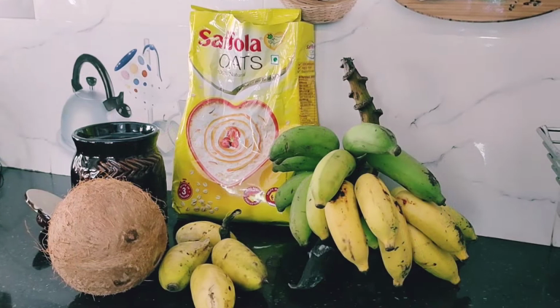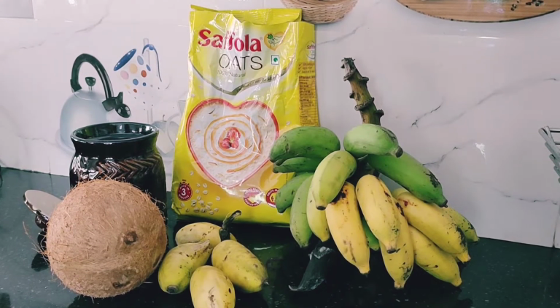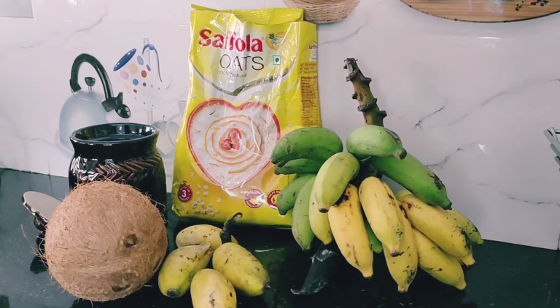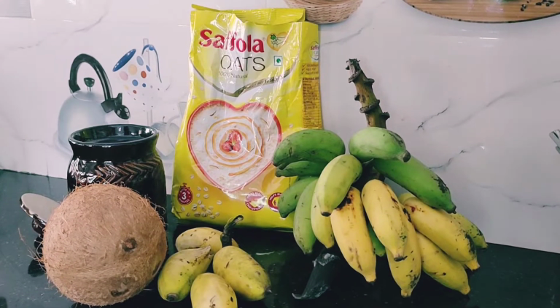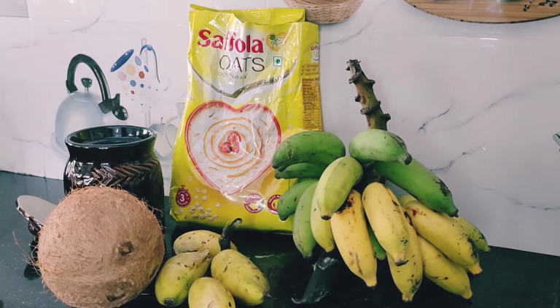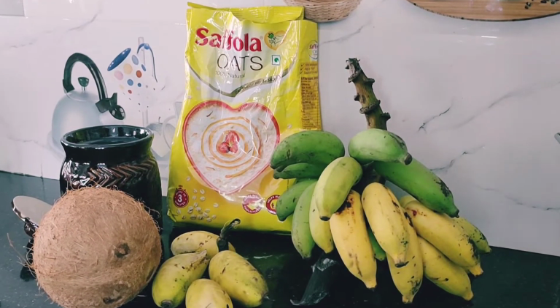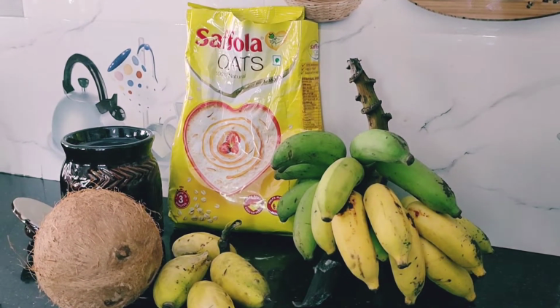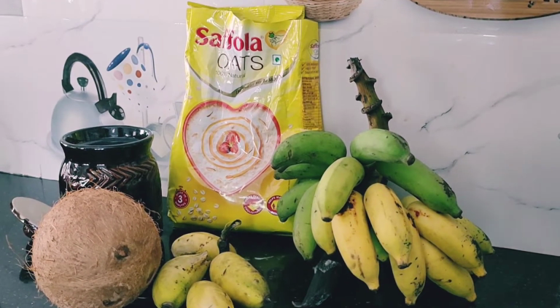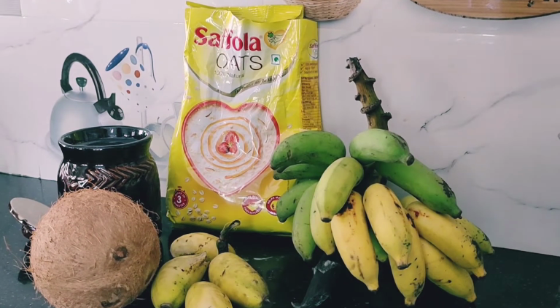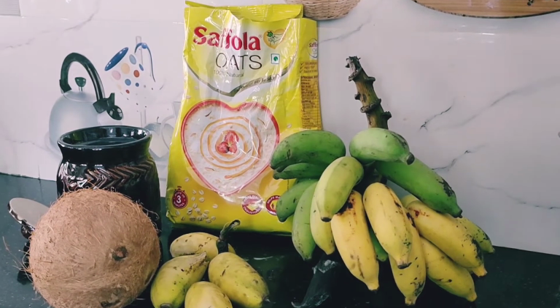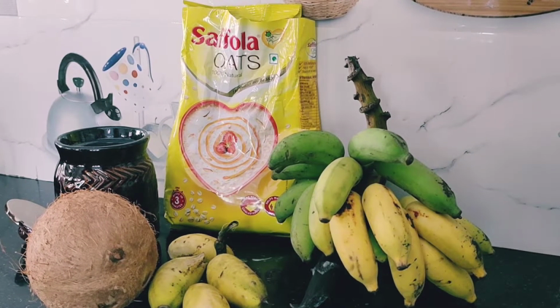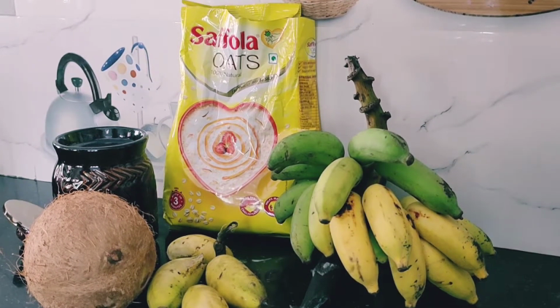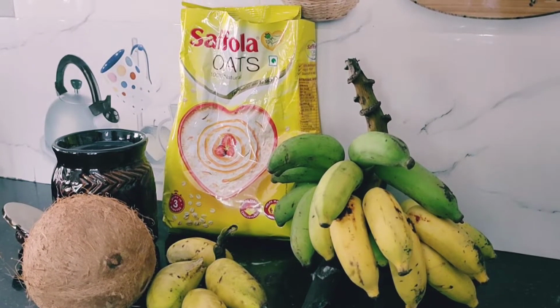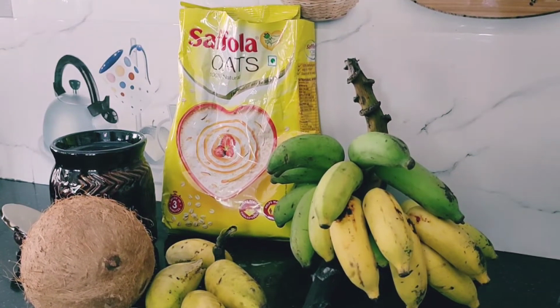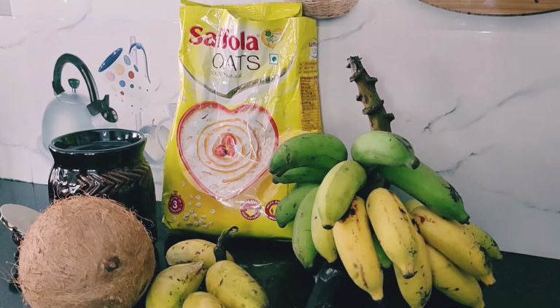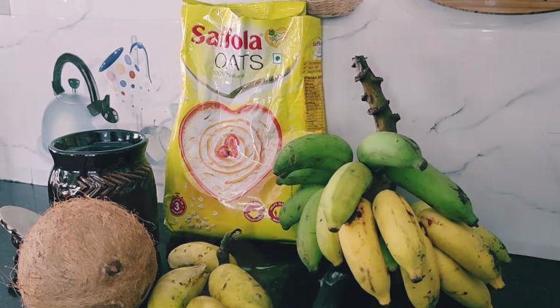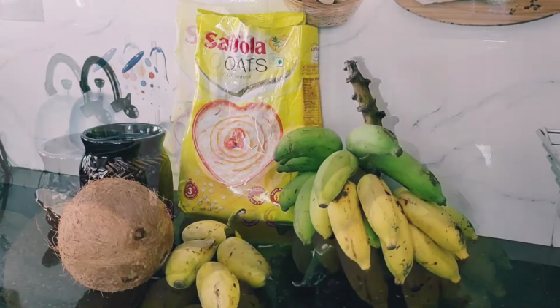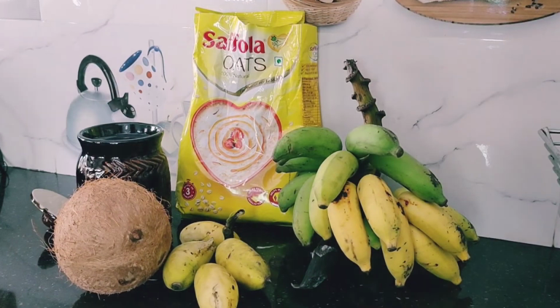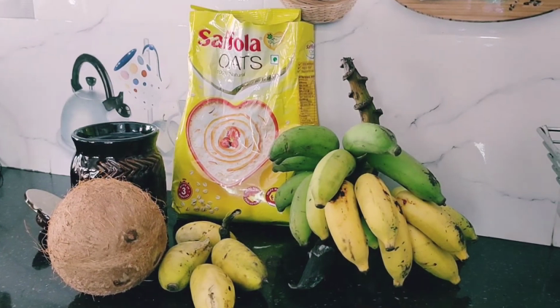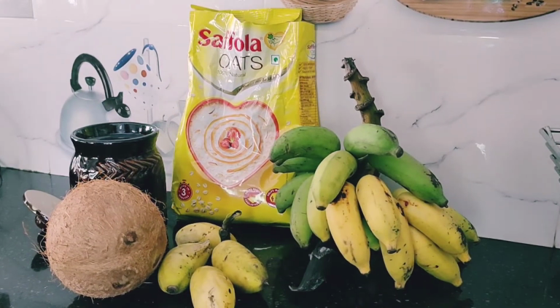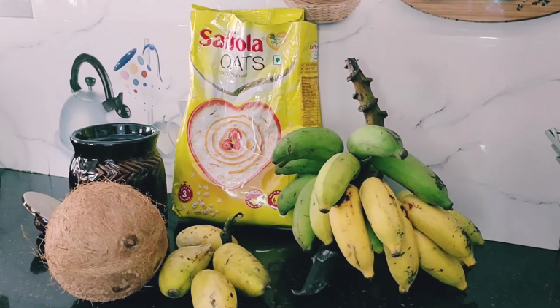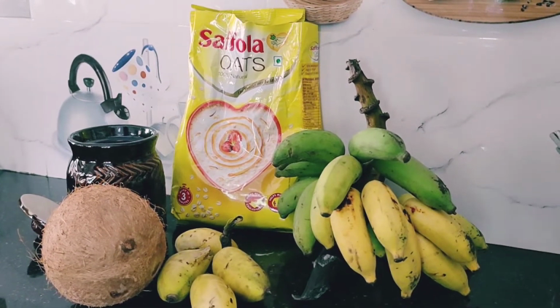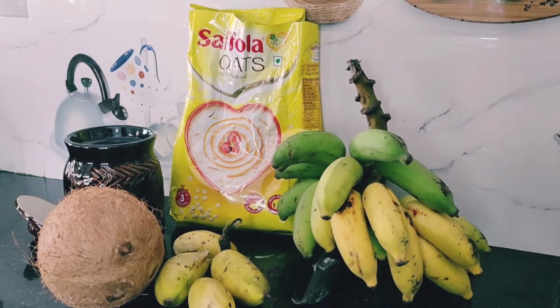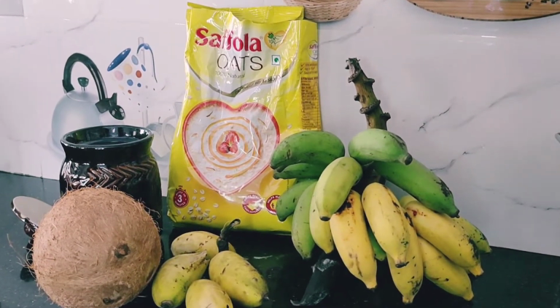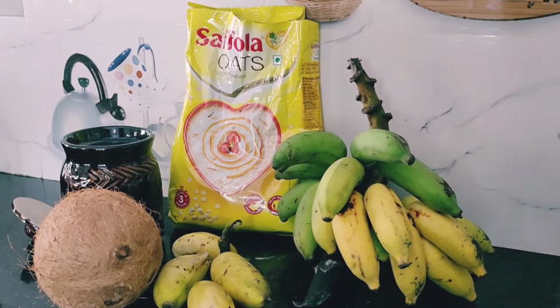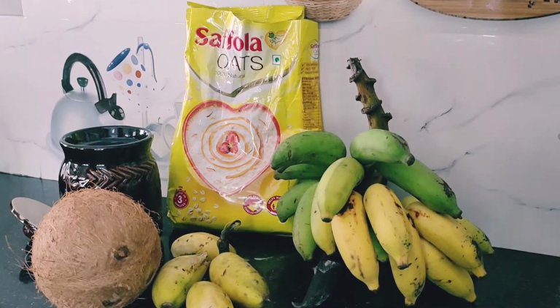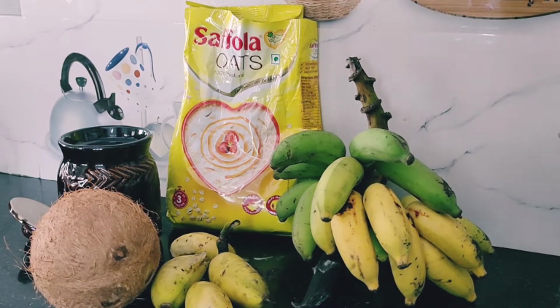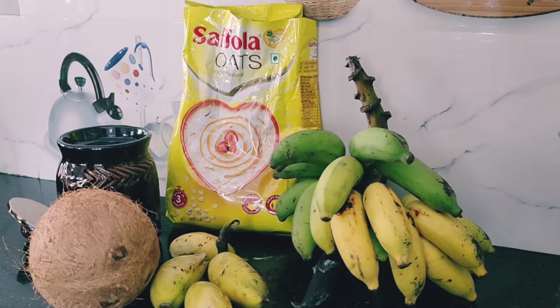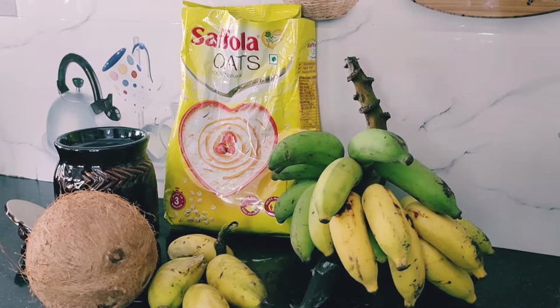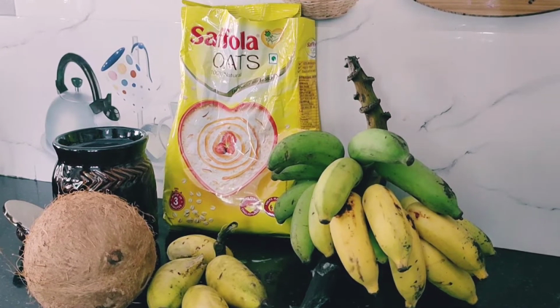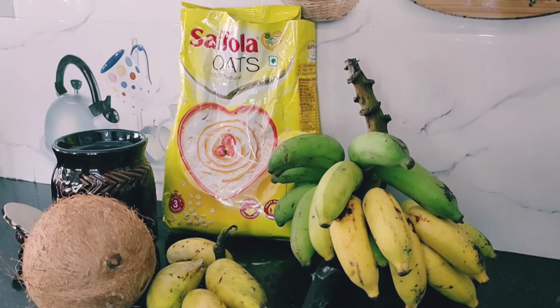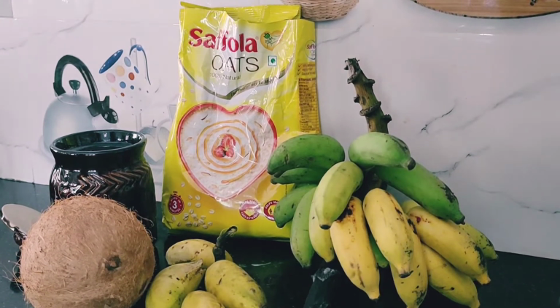Hello and welcome to Regina's never fail recipes. Today I am going to share with you a healthy breakfast recipe that is Oats Puttu. Puttu is a common breakfast in Kerala. Let's get started.